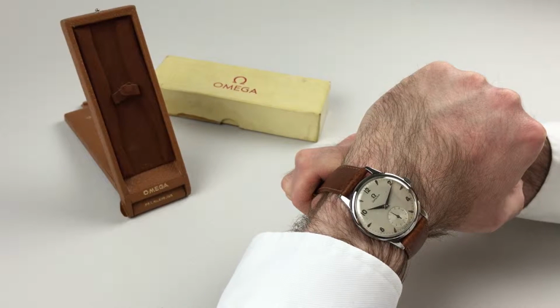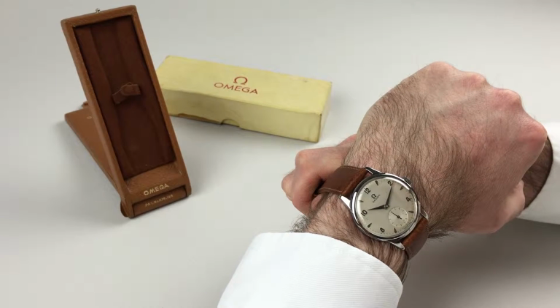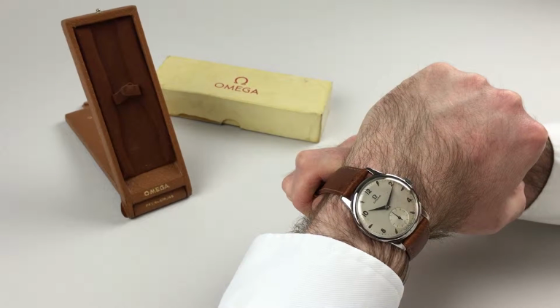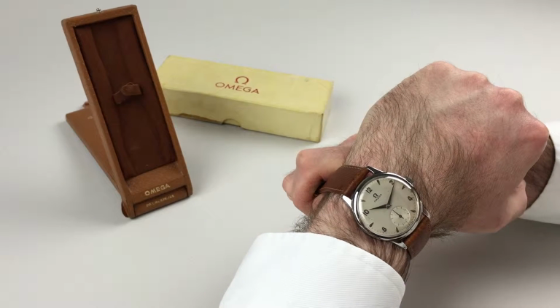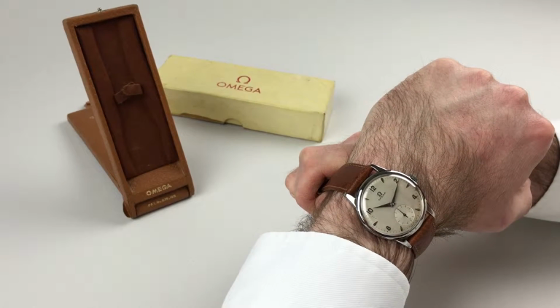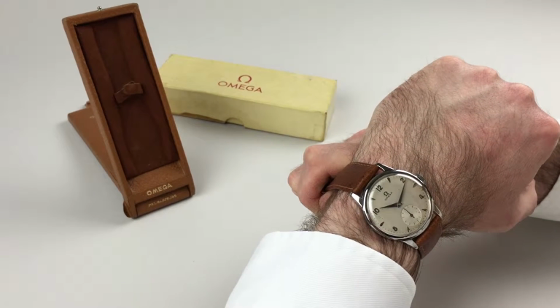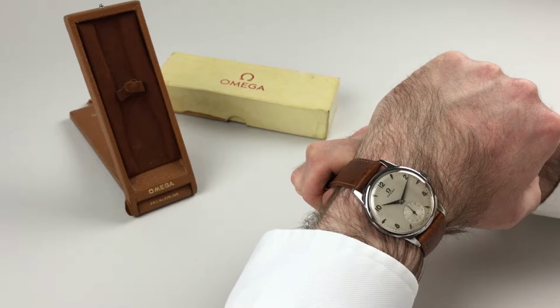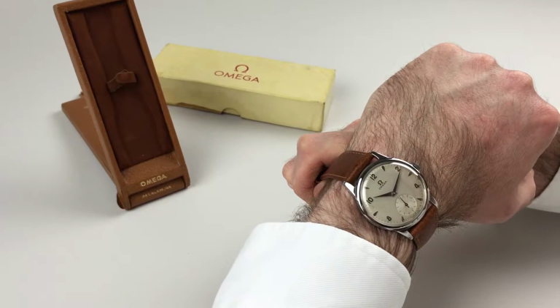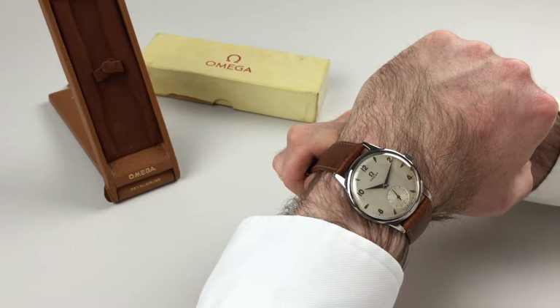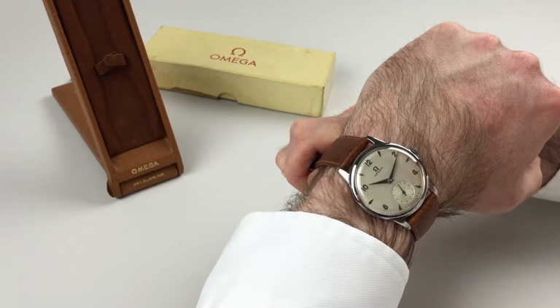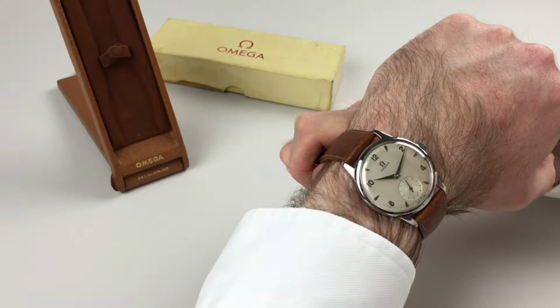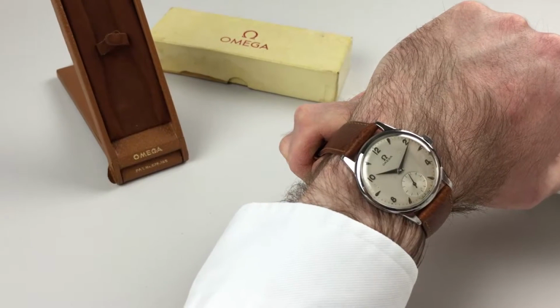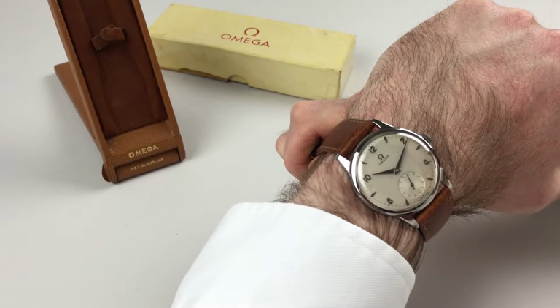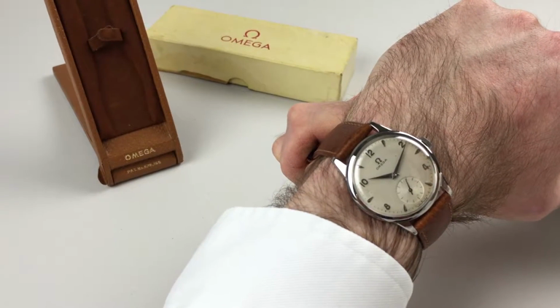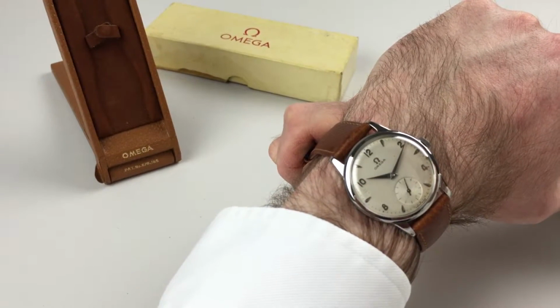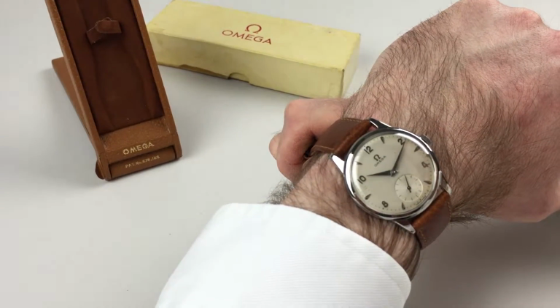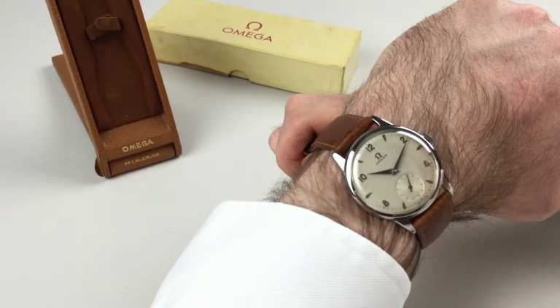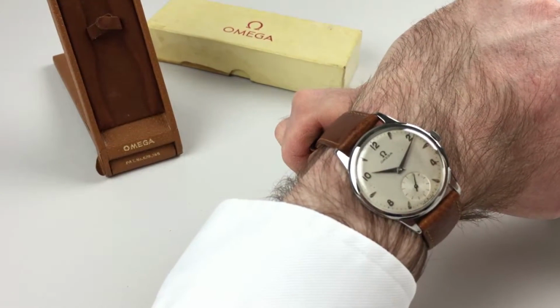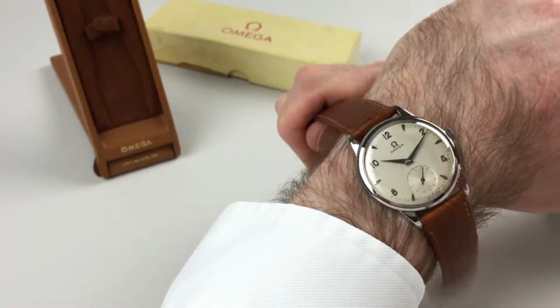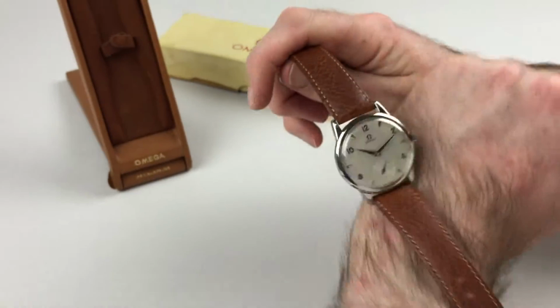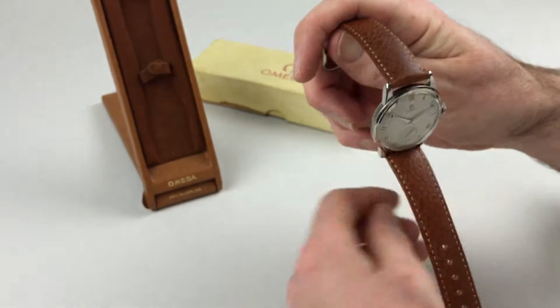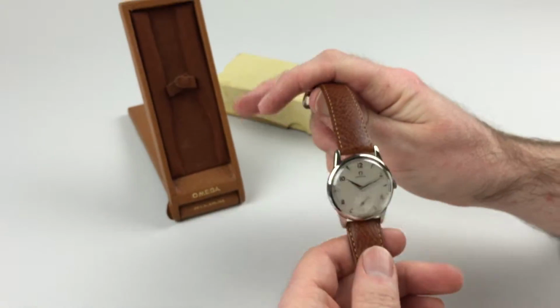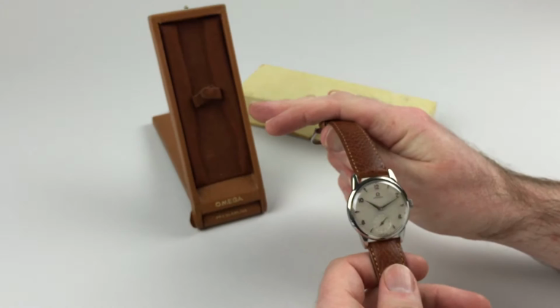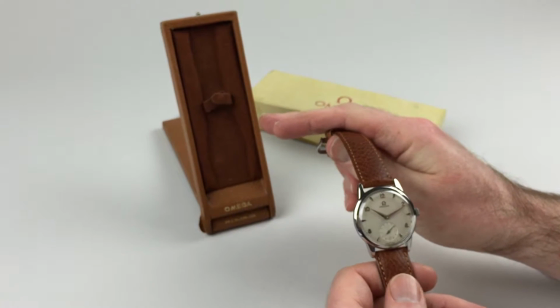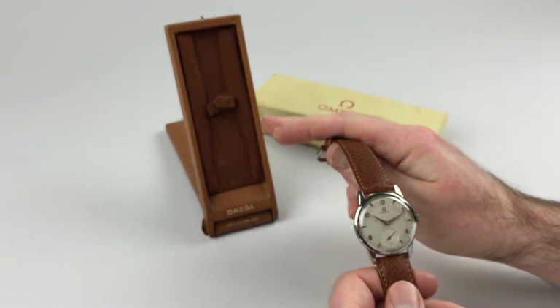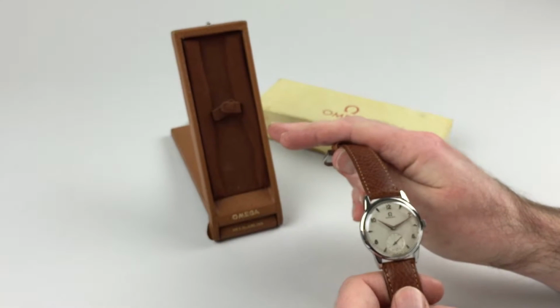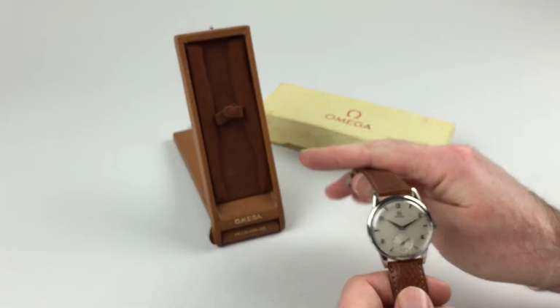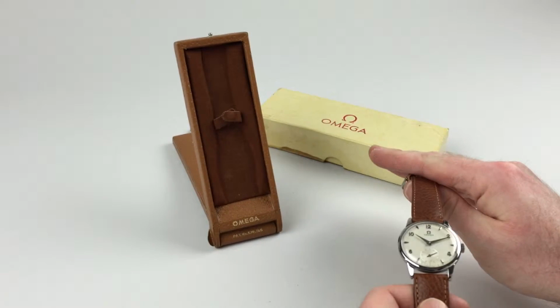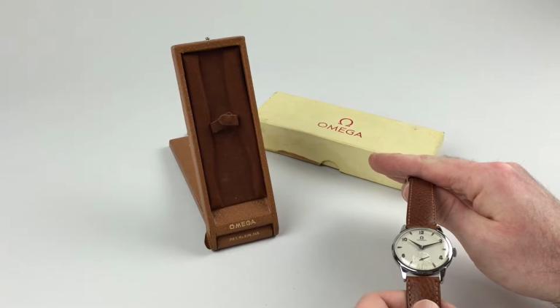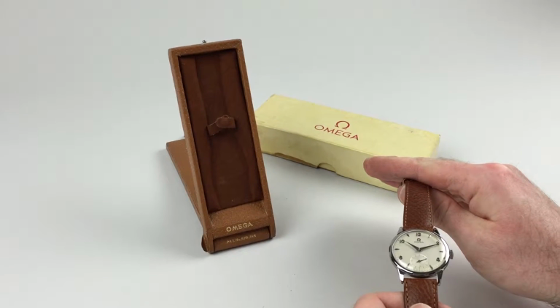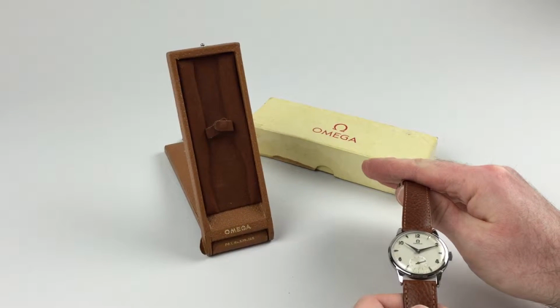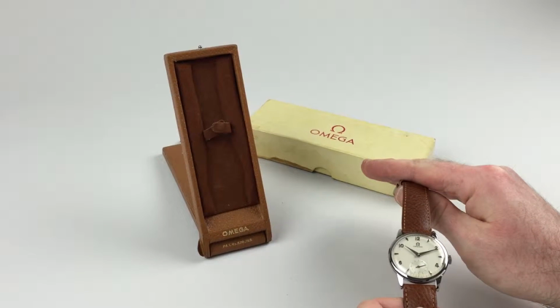This steel Amiga wristwatch with combination Arabic and Baton Newman dial dates to circa 1956. It comes complete with its original Amiga box — the leather box to the left — and also the card outer box just here.